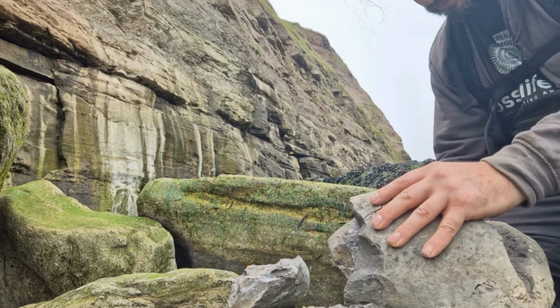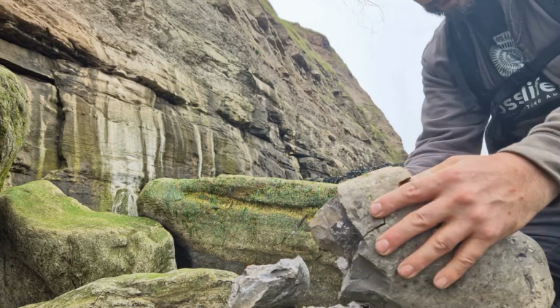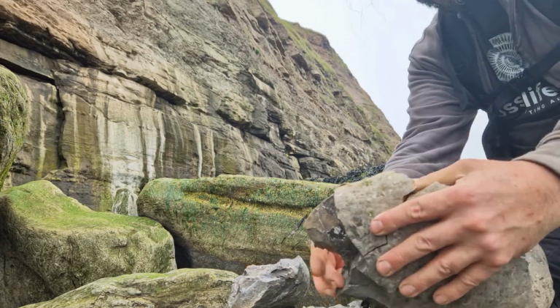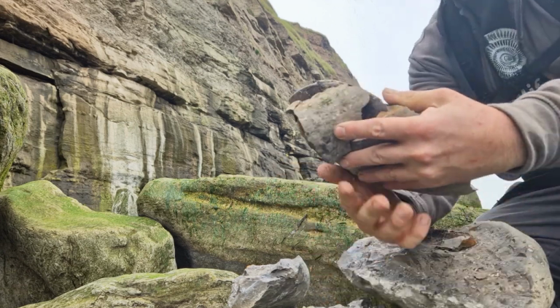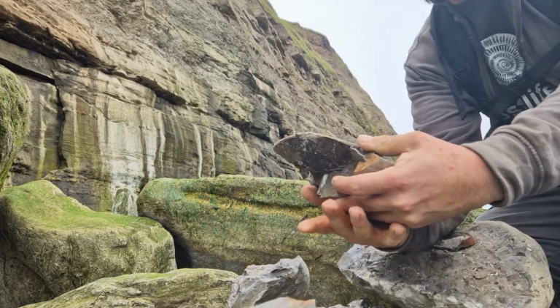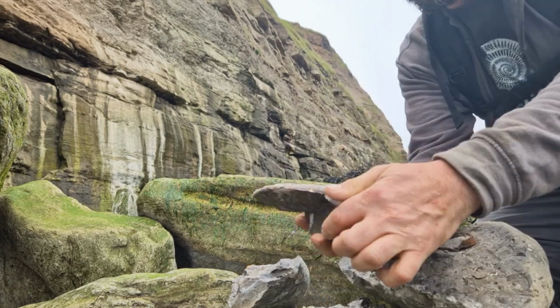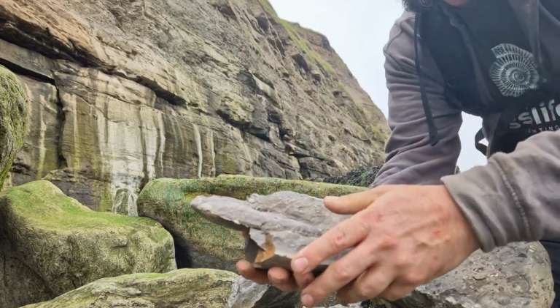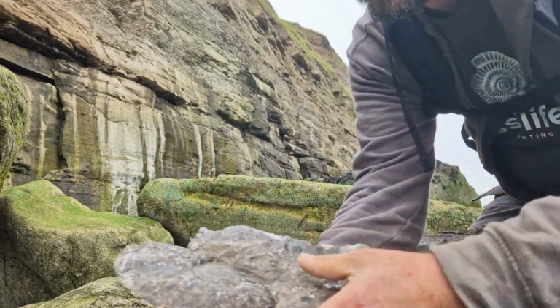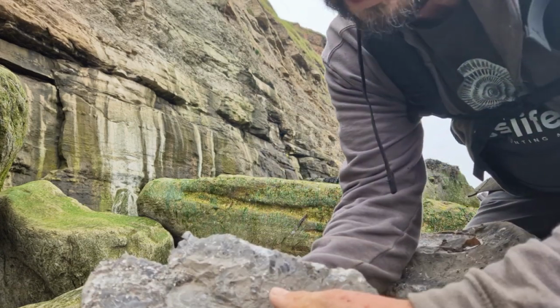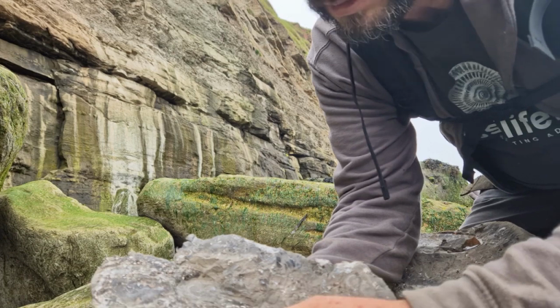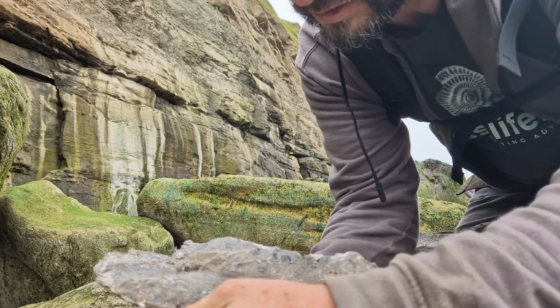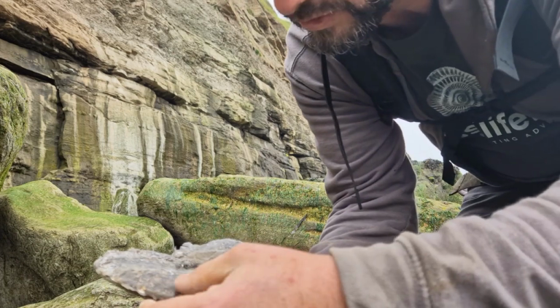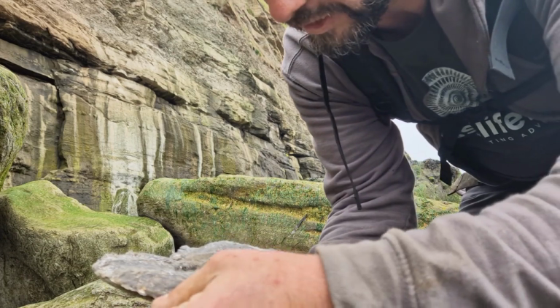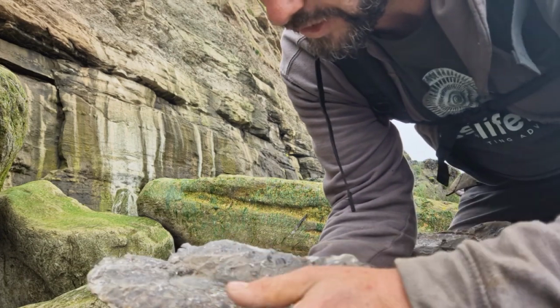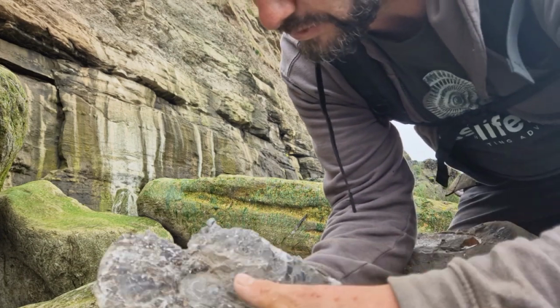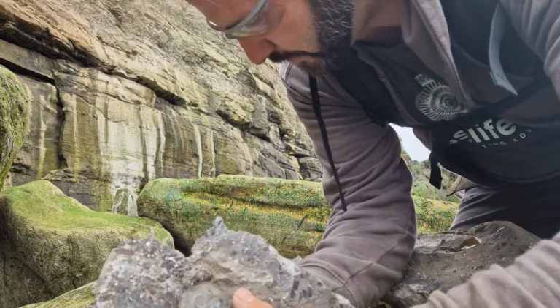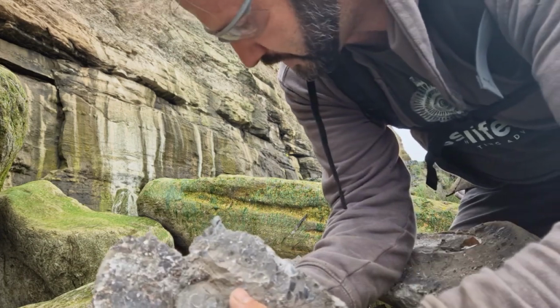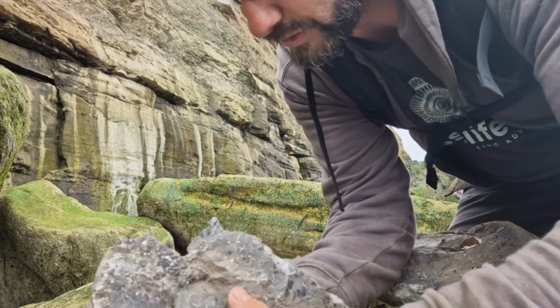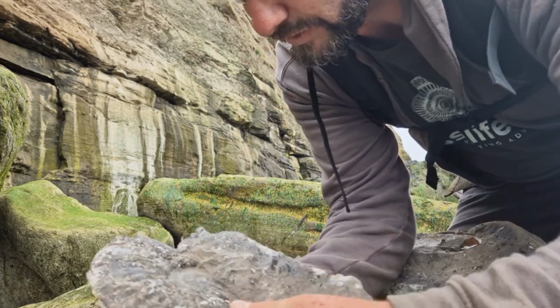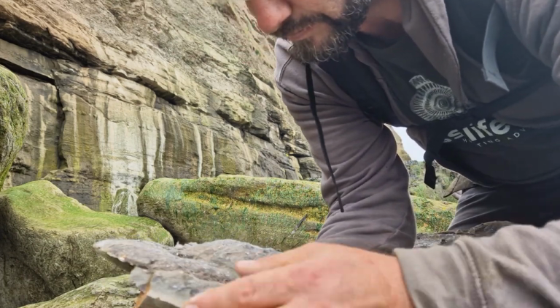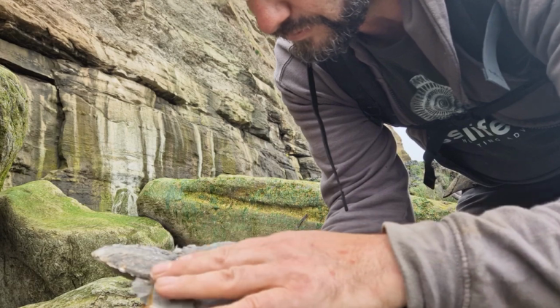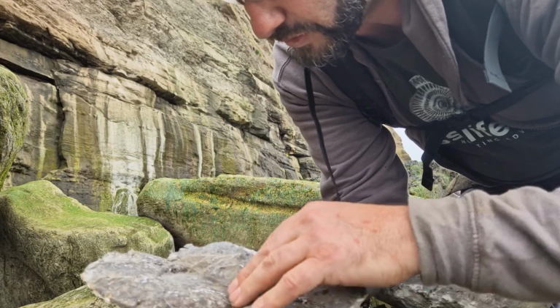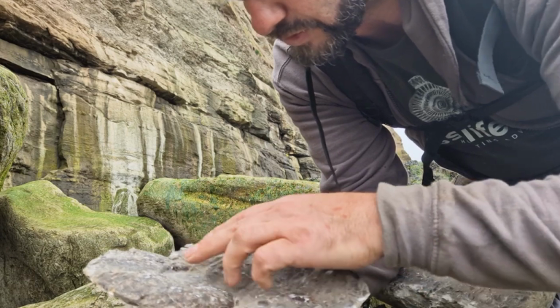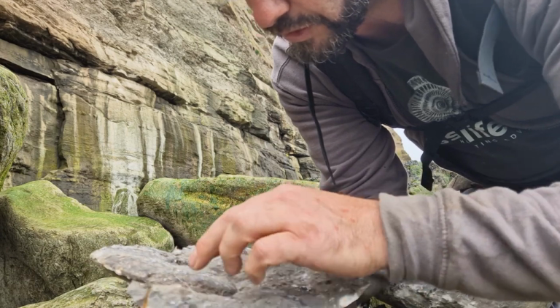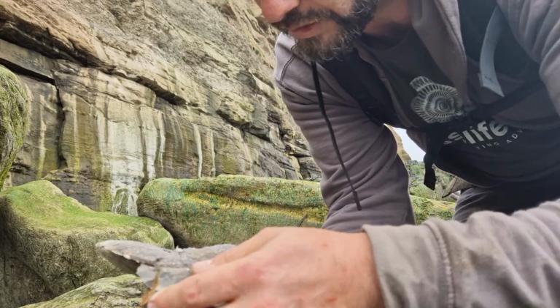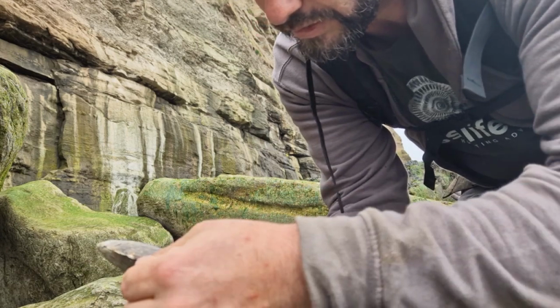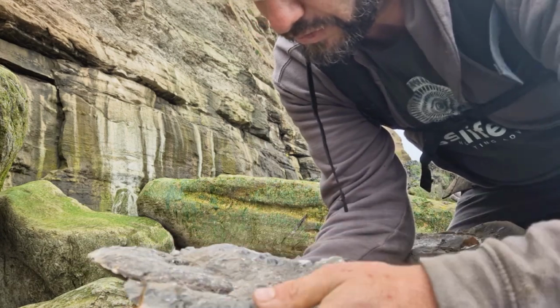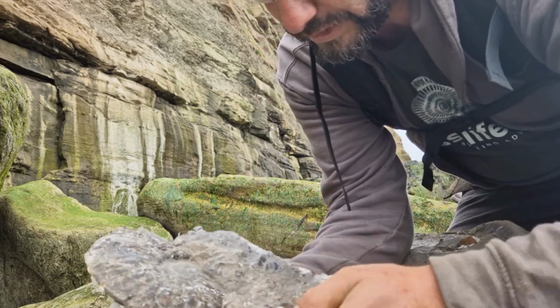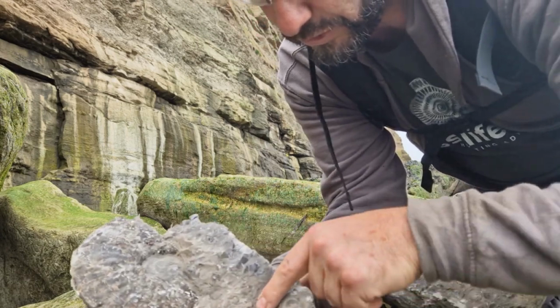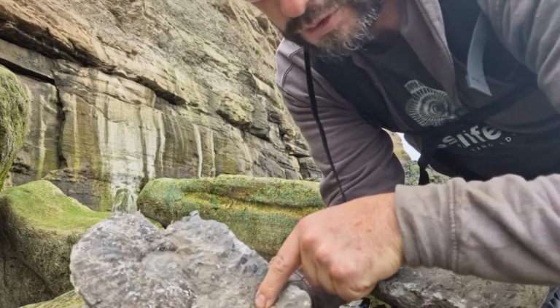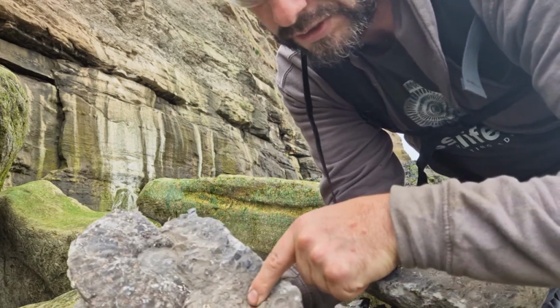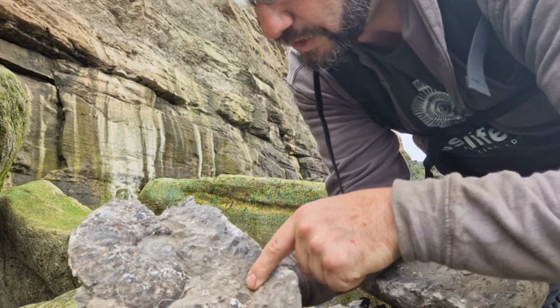It is a massive ammonite — yes! It looks a bit delicate, but that is a massive Amalfitanus. Oh, it's a big one! Nice. There's another little sub-nodosus there as well.